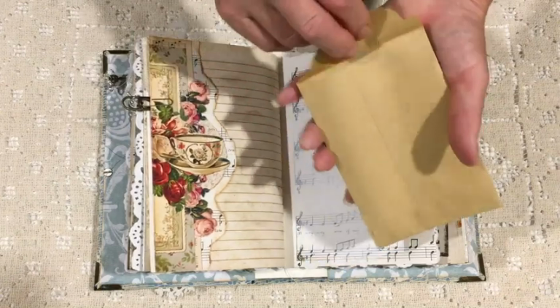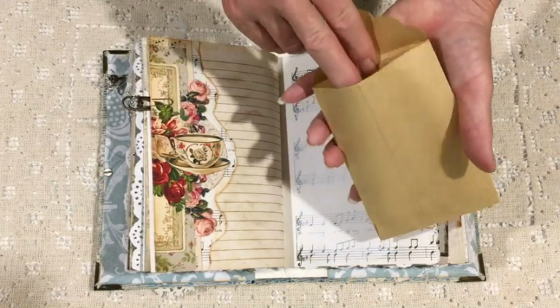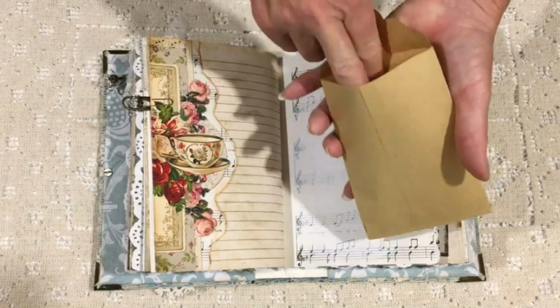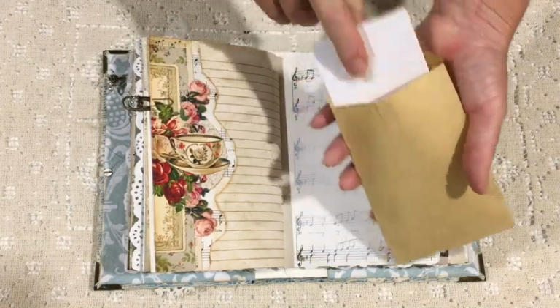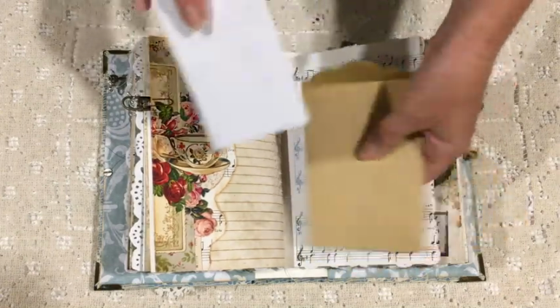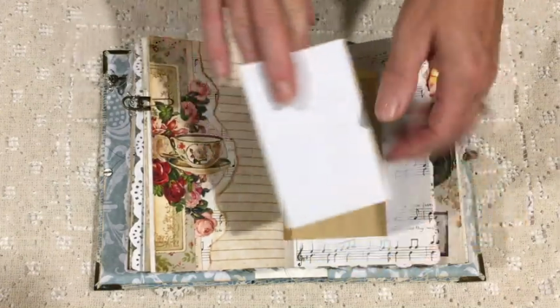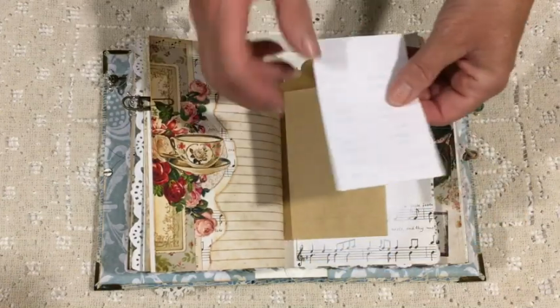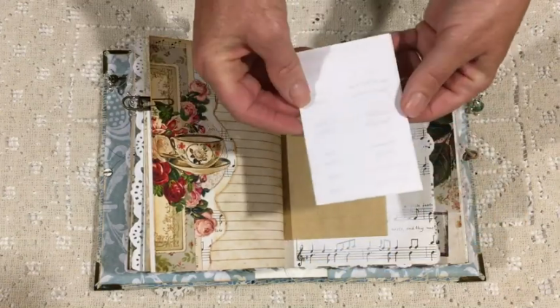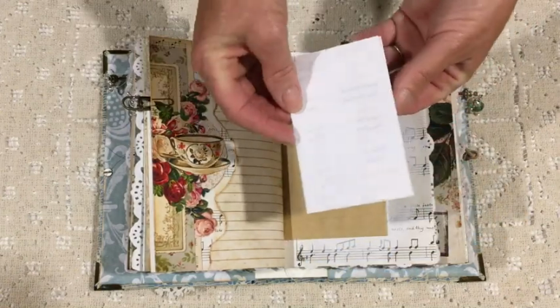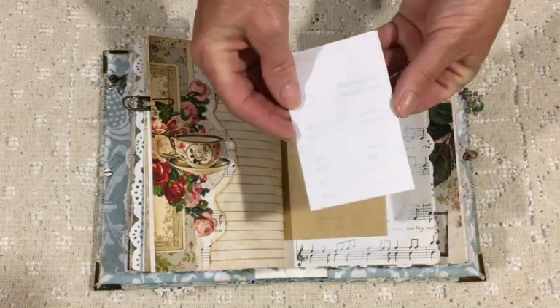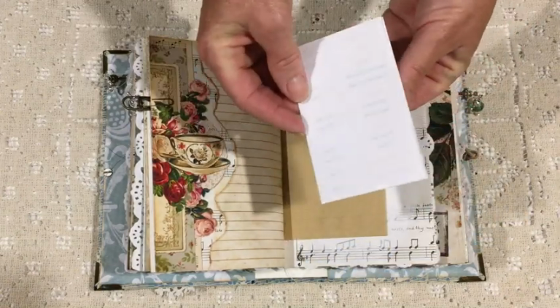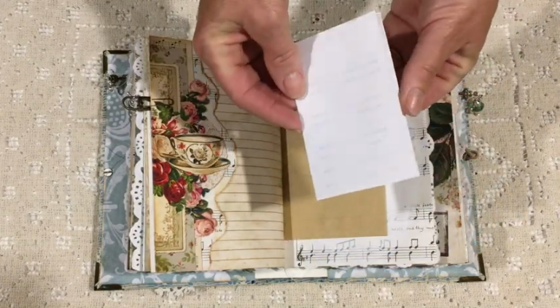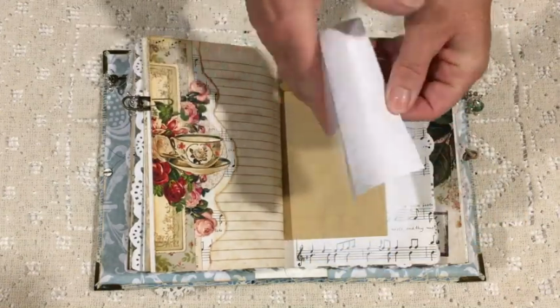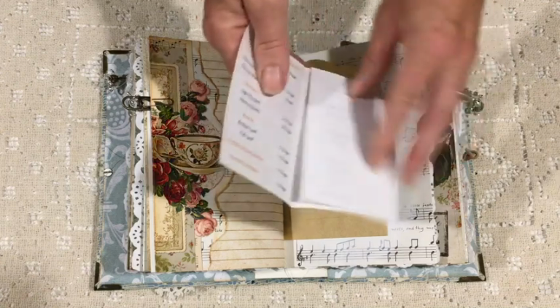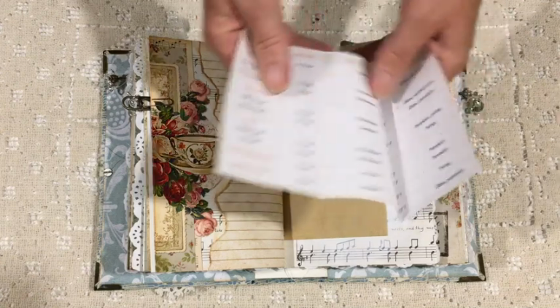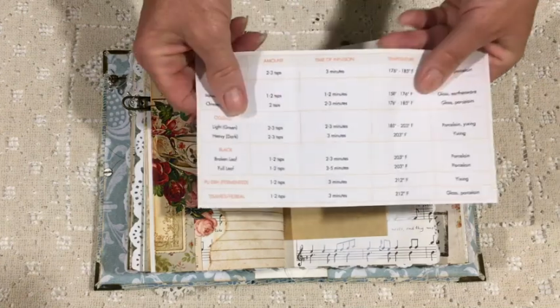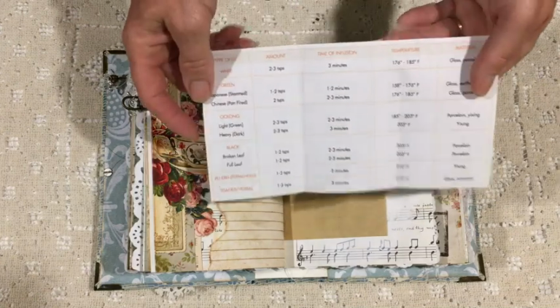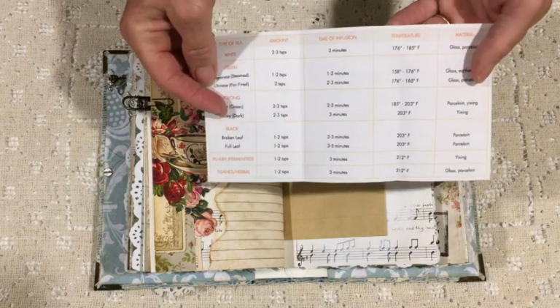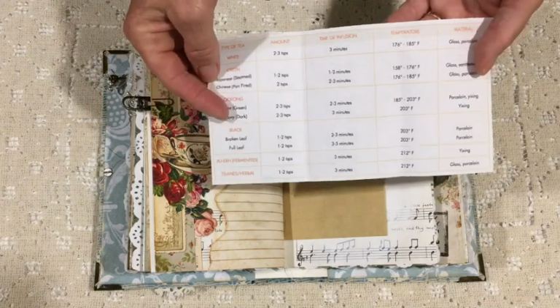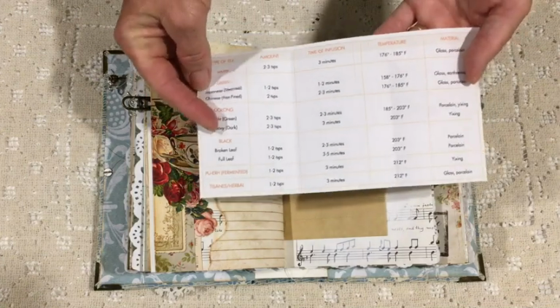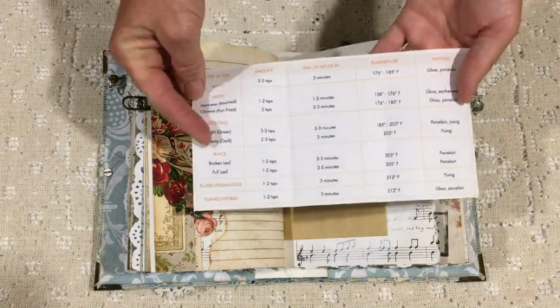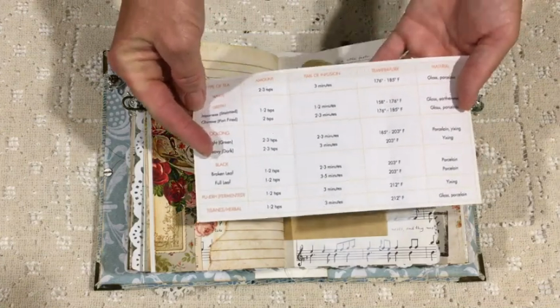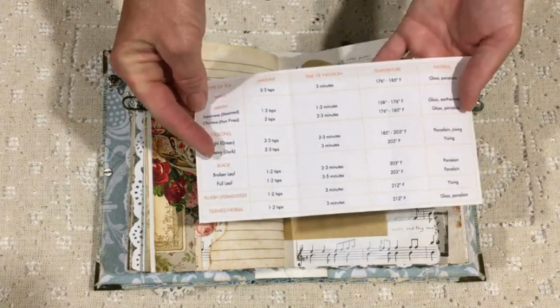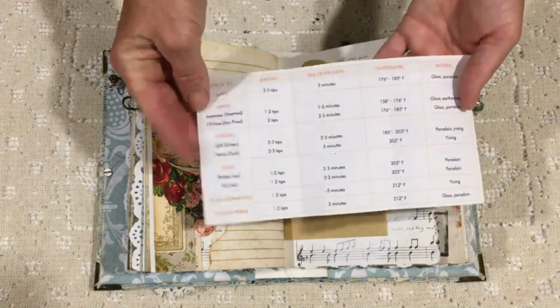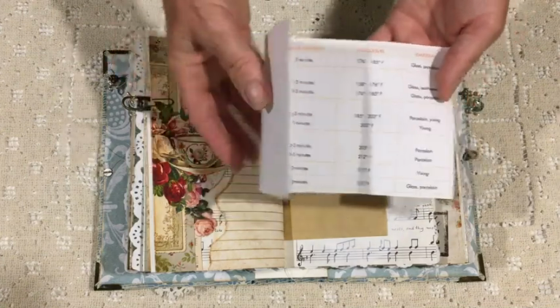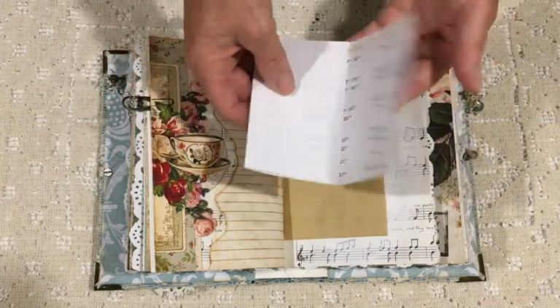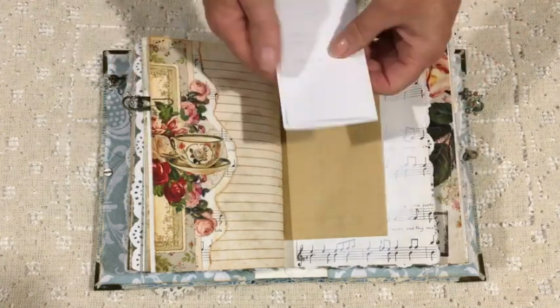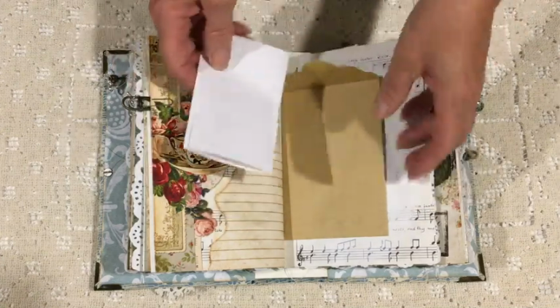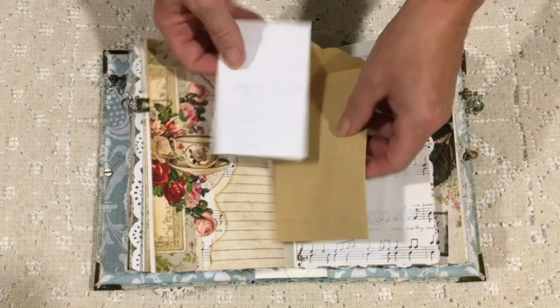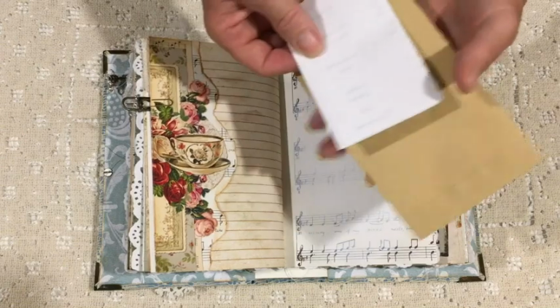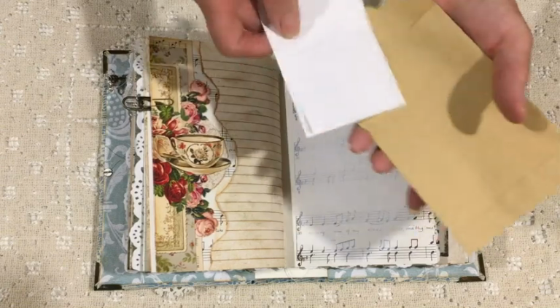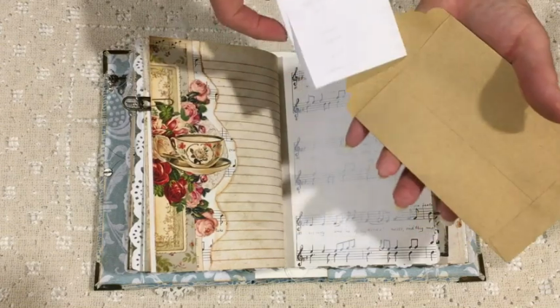In here are some very useful information about different teas and how long to infuse them for, and all sorts of information.